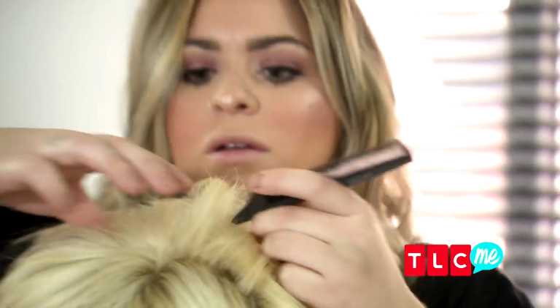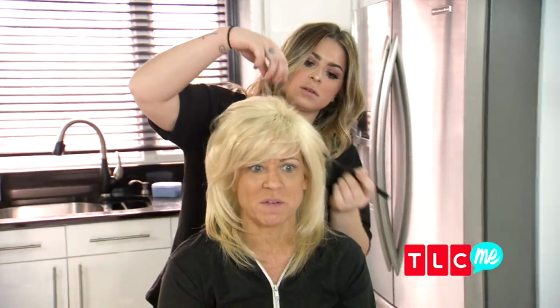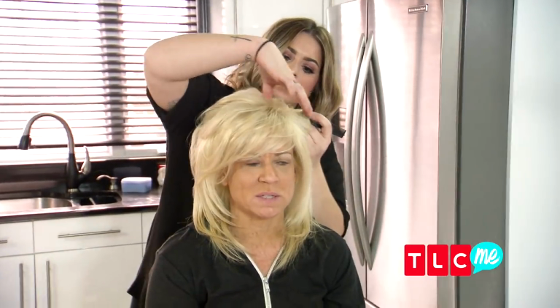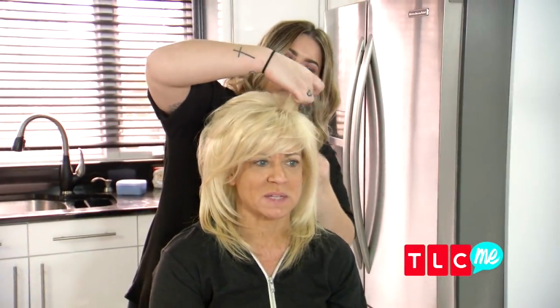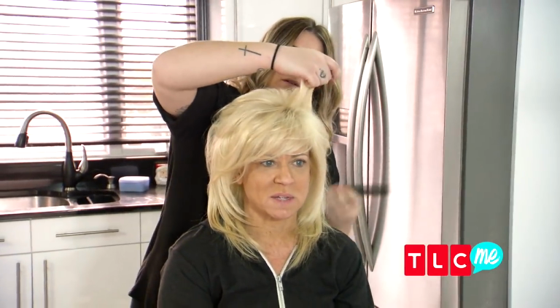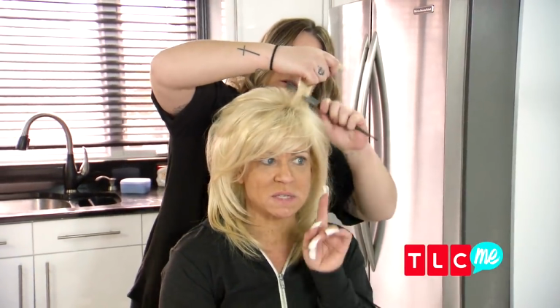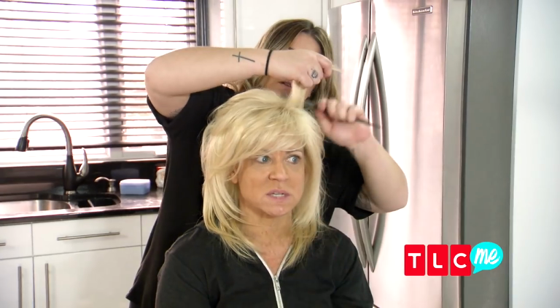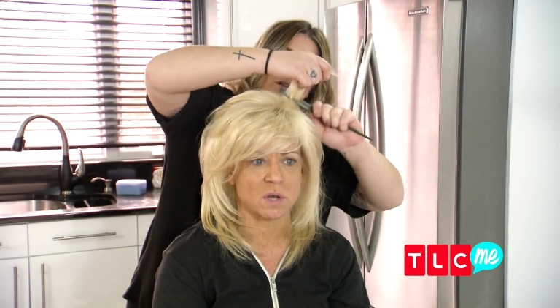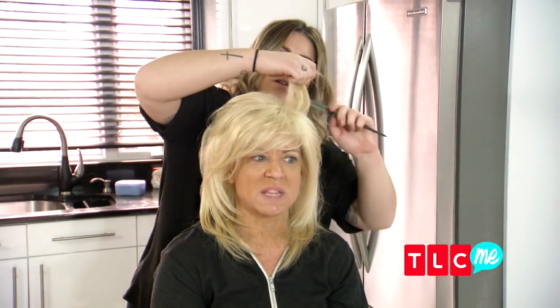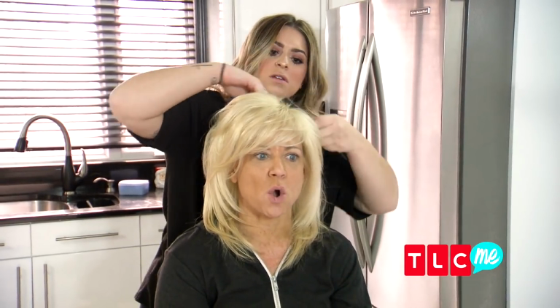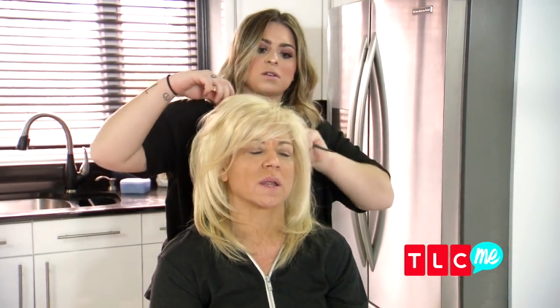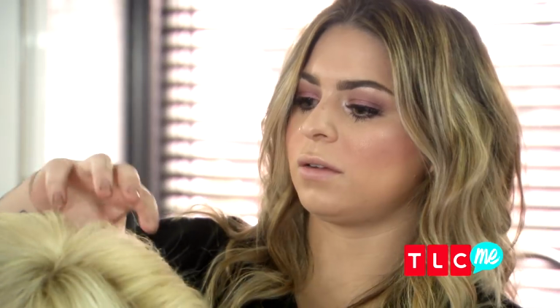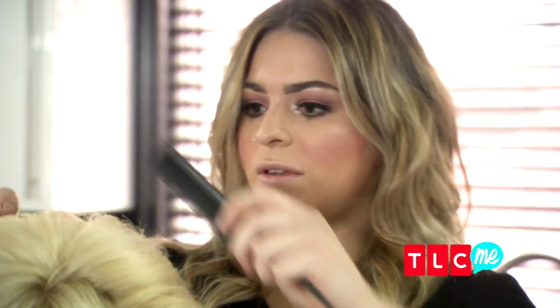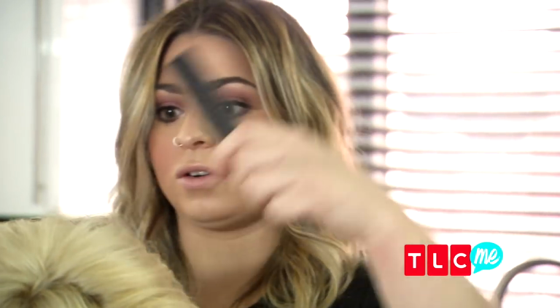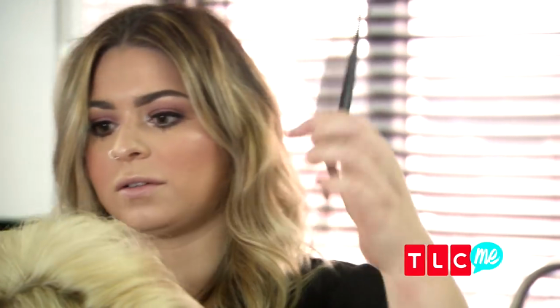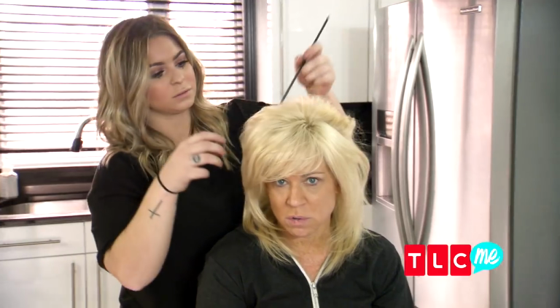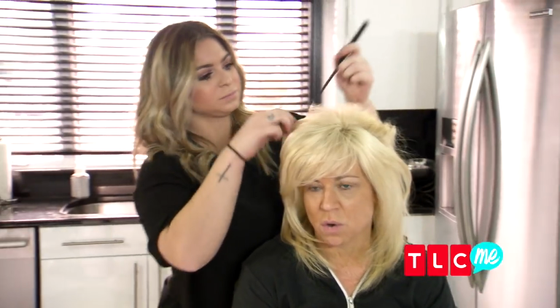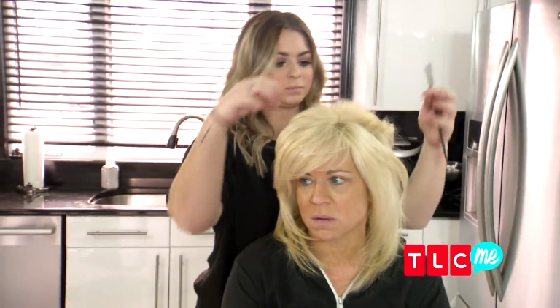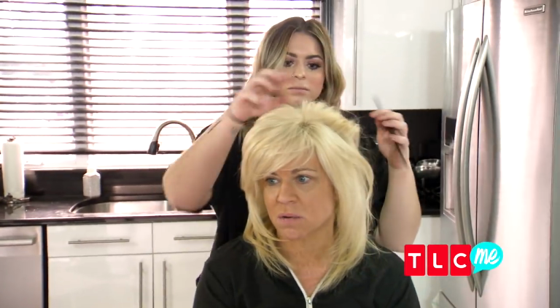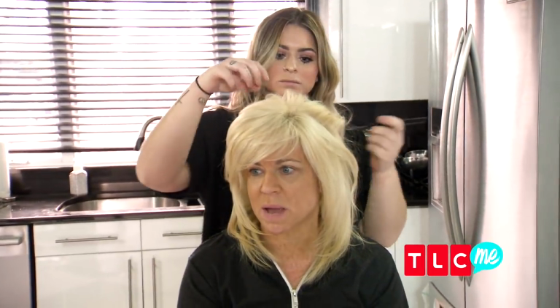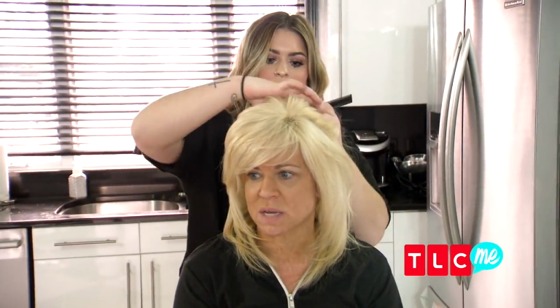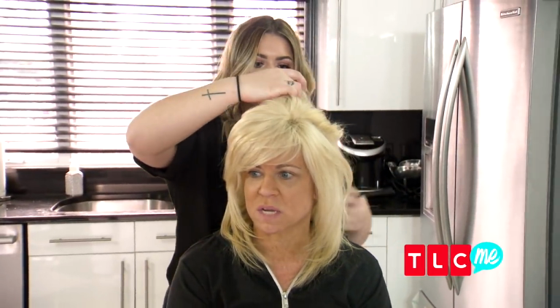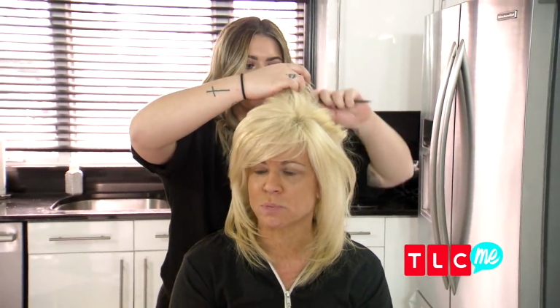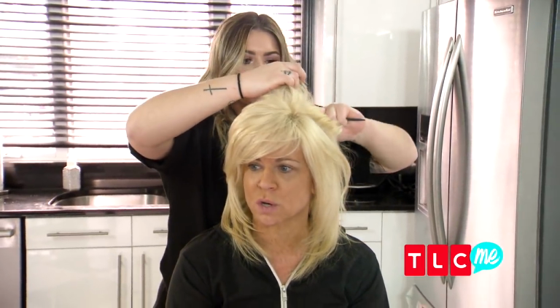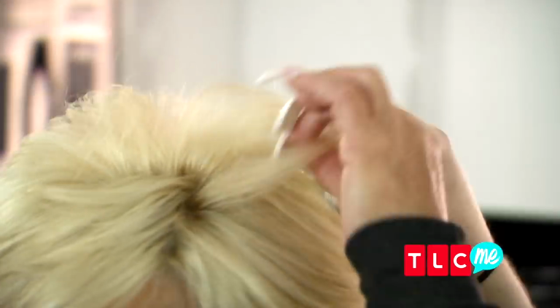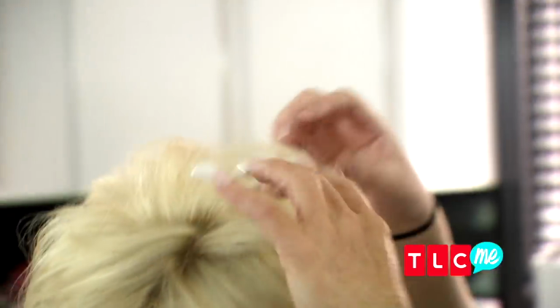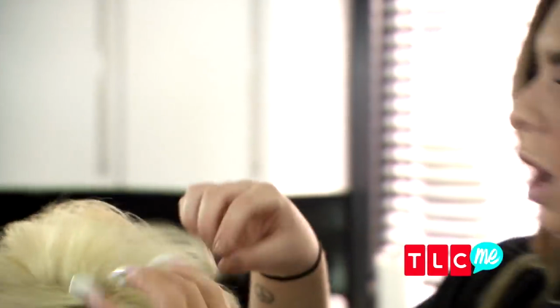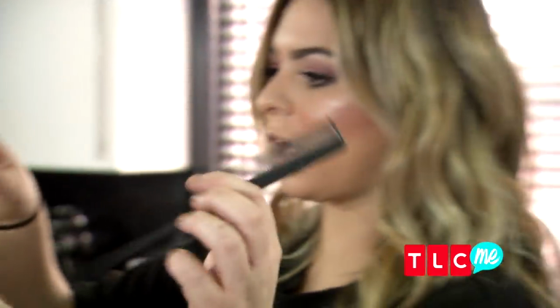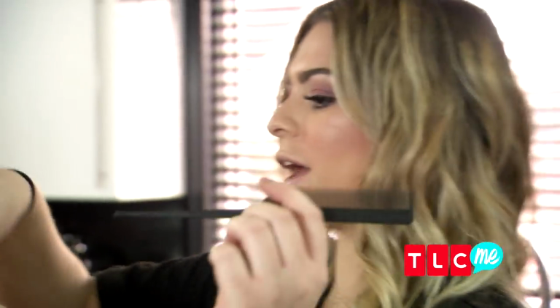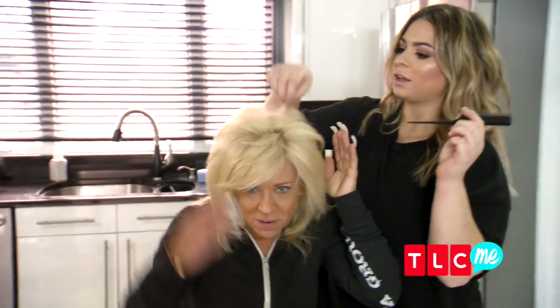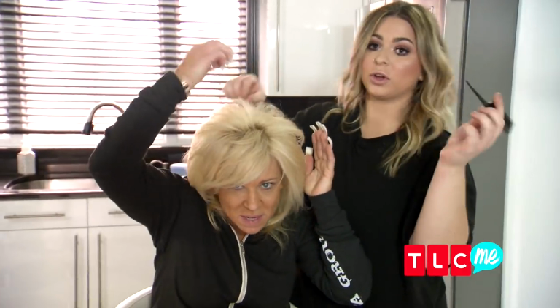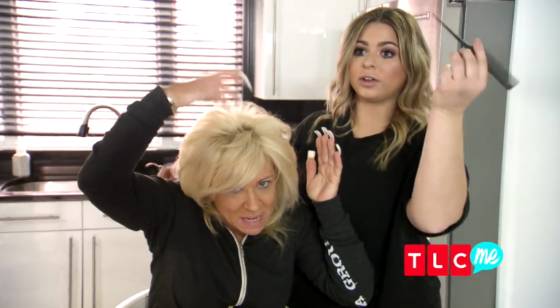I'm very impressed with this, because this isn't easy to do. This is an art. I wouldn't say it's an art. You don't think it's an art? You don't think my hair is like an art? It's like a sculpture. See, I use my fingers, my nails.